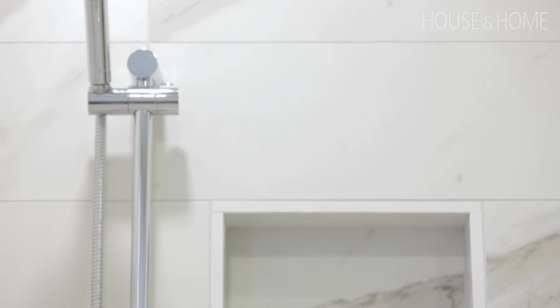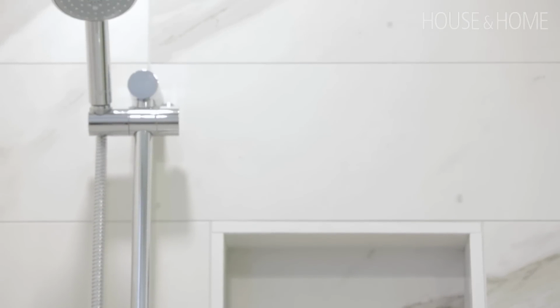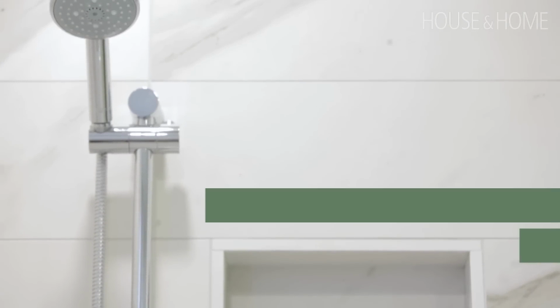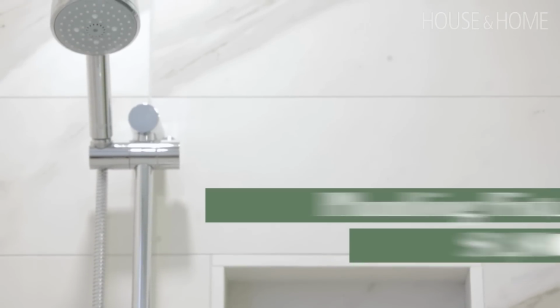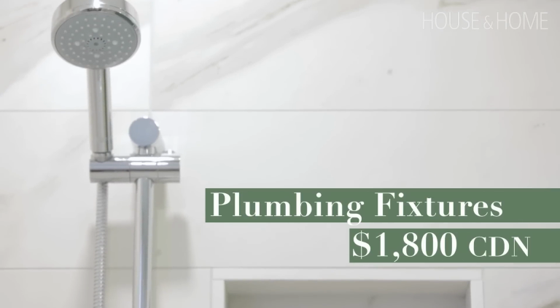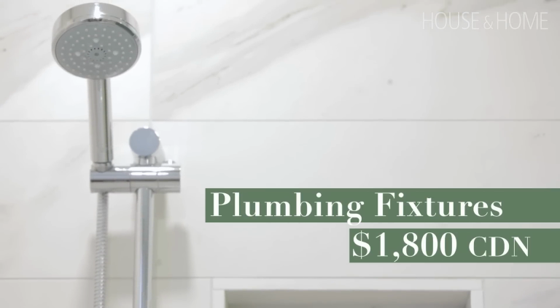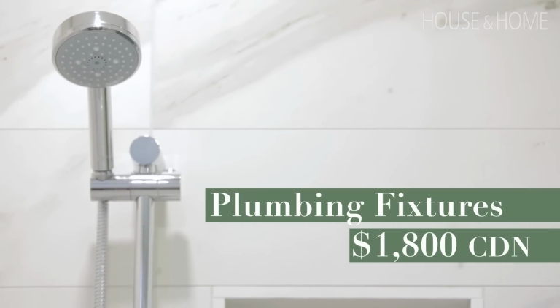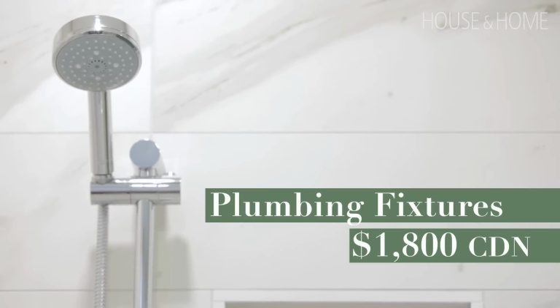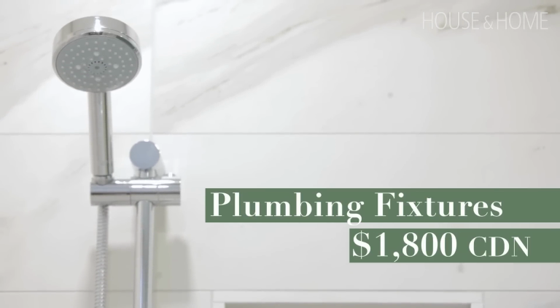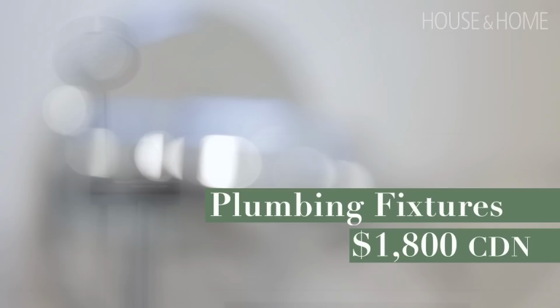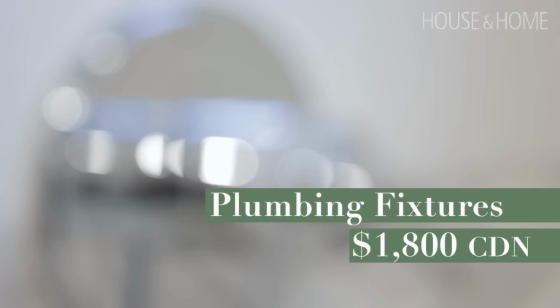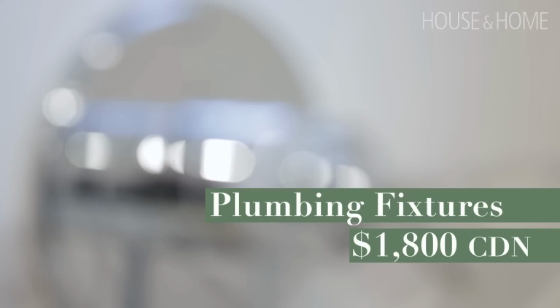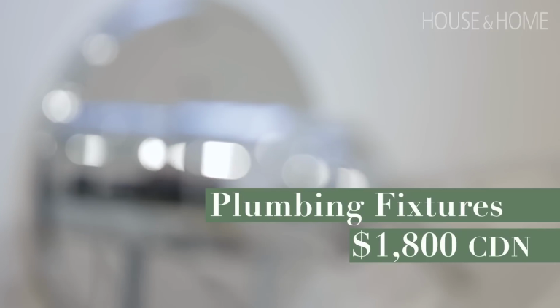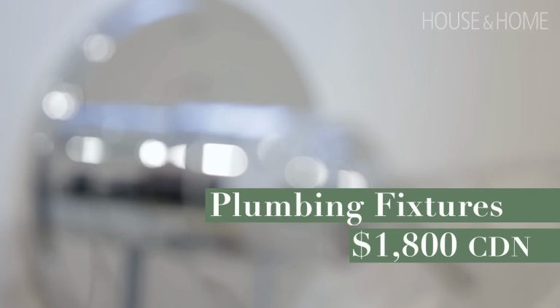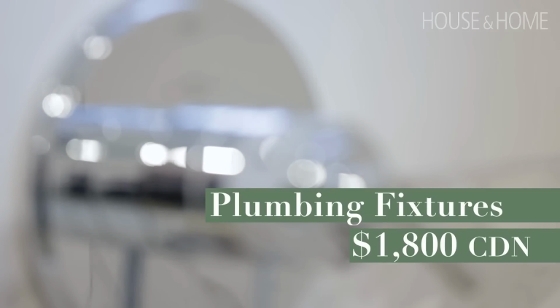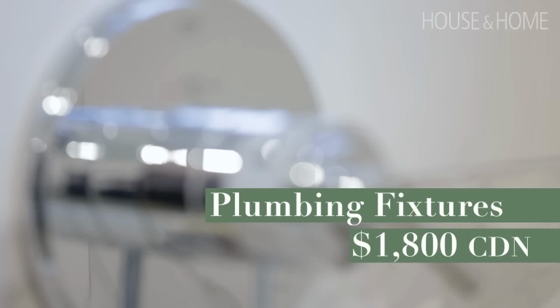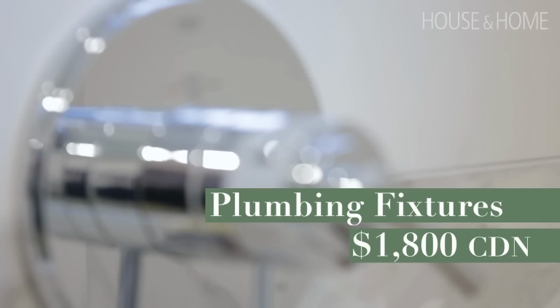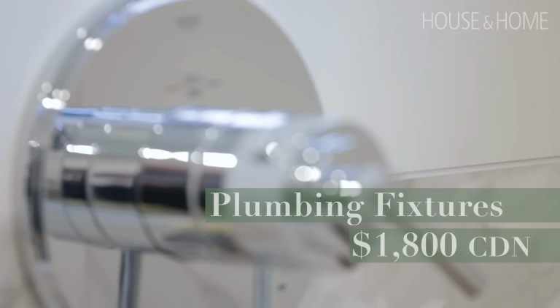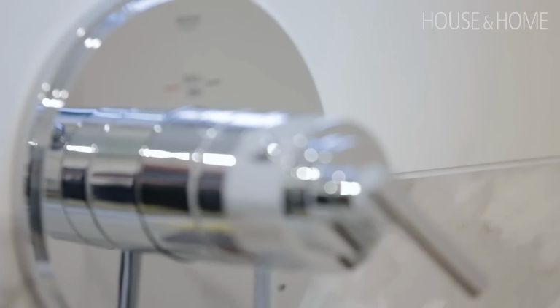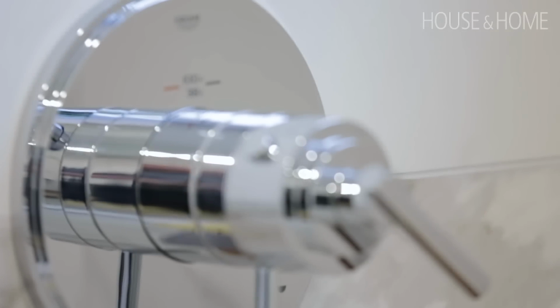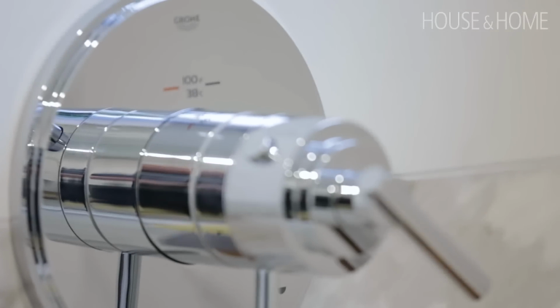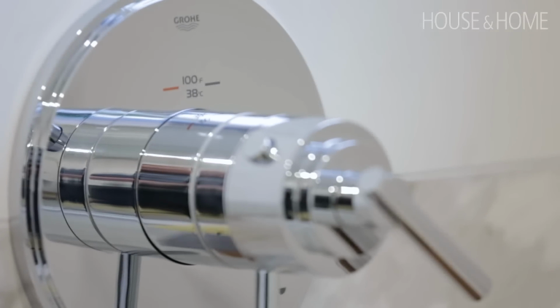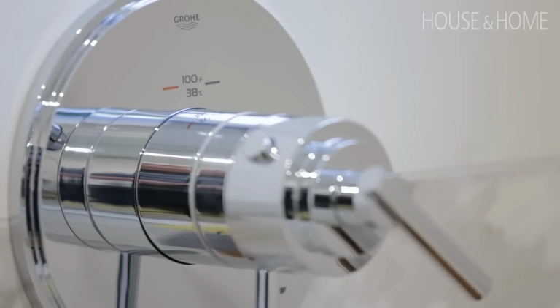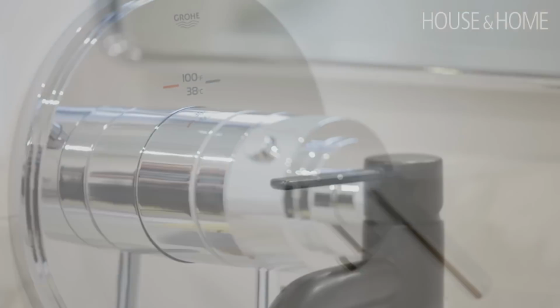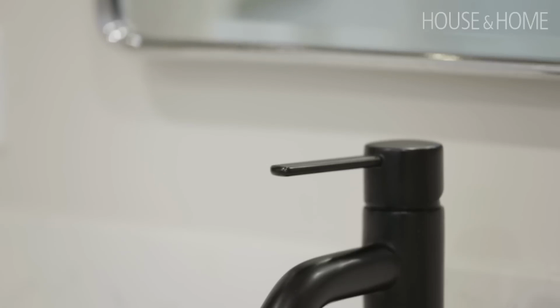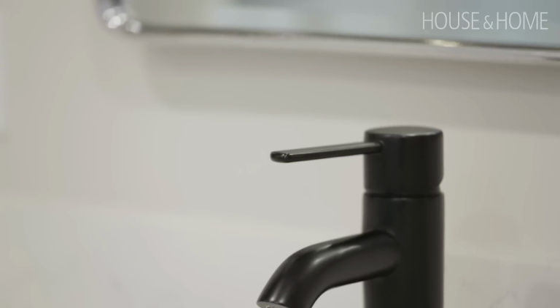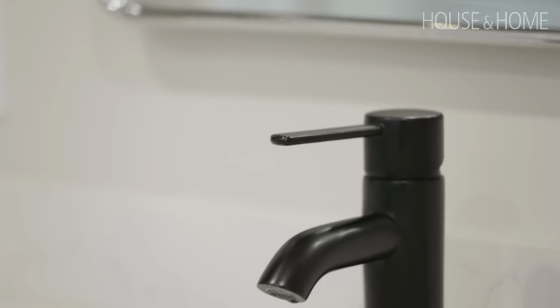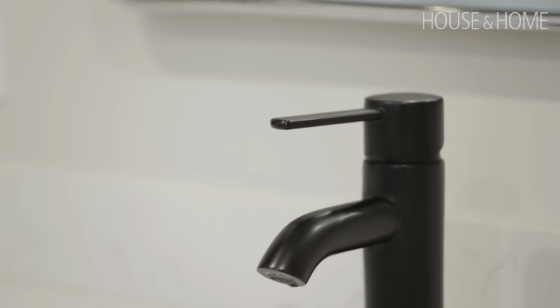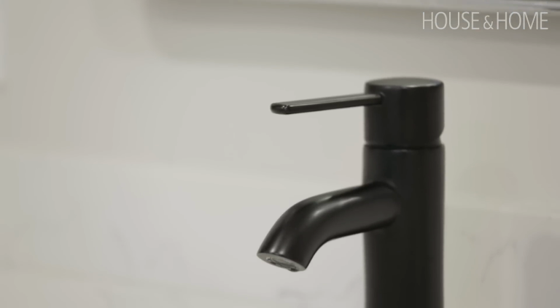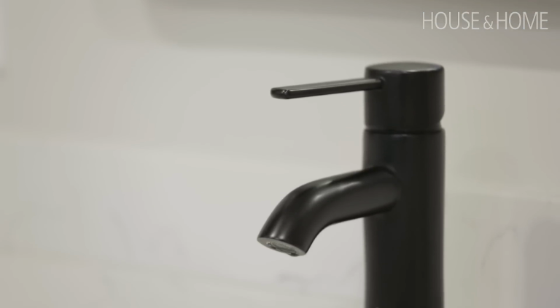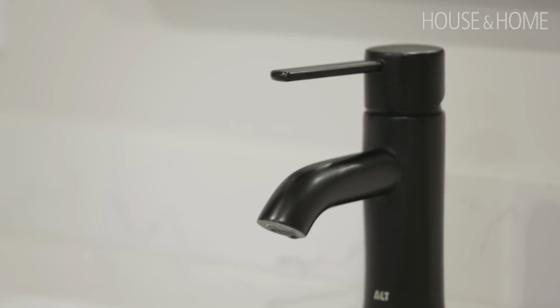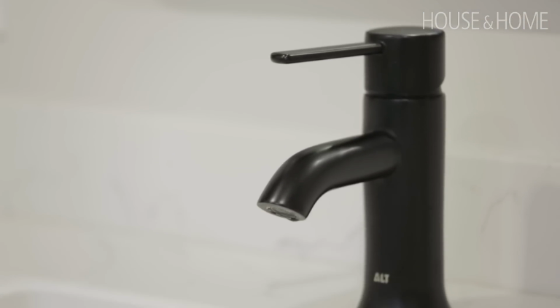We spent $1,800 on the plumbing fixtures. We went to a specialty store to get the best fixtures we could for our budget. It's worth investing in really good fixtures because they're going to last your lifetime.